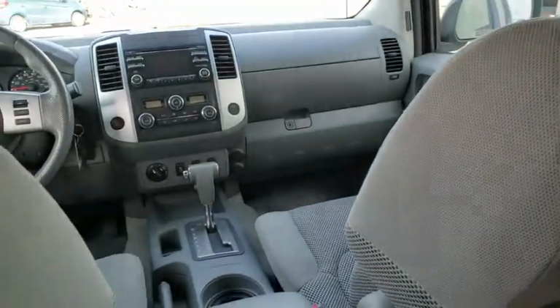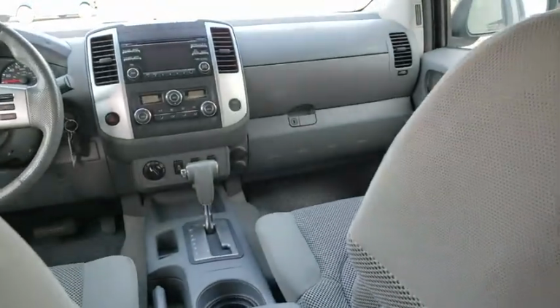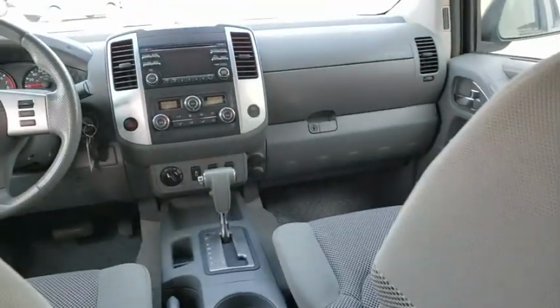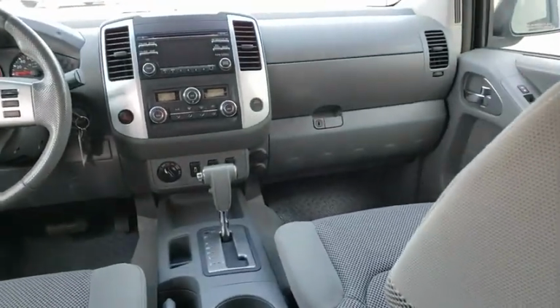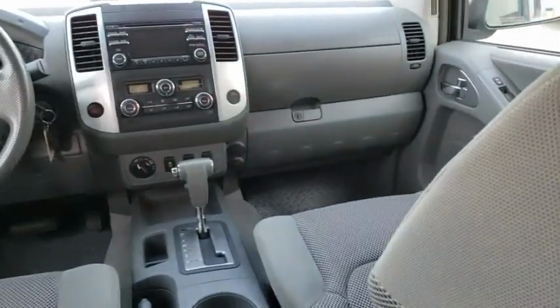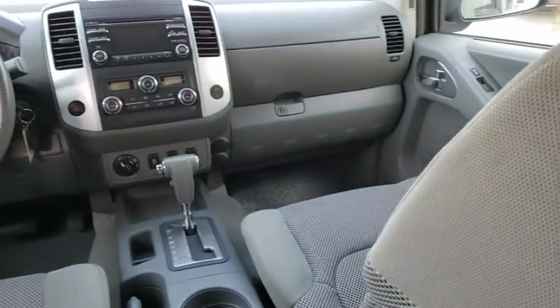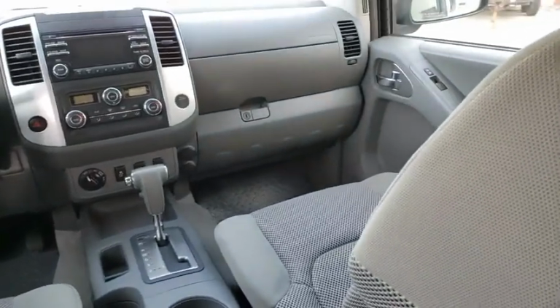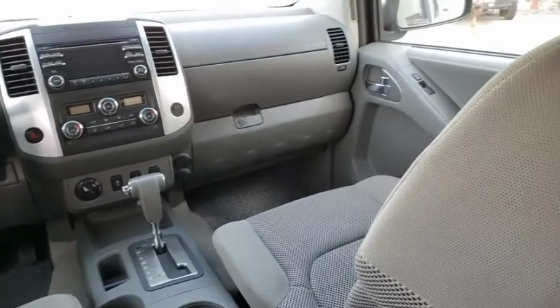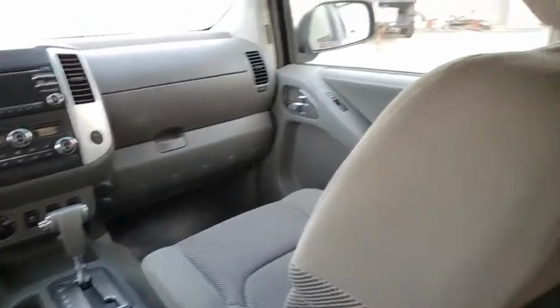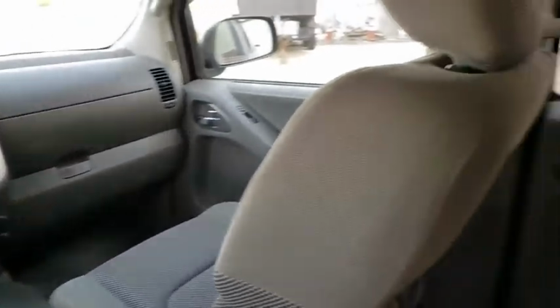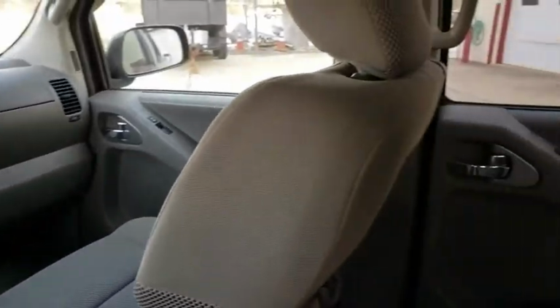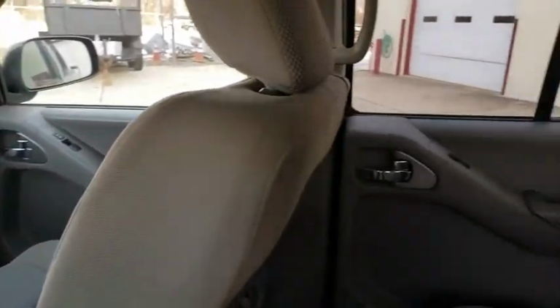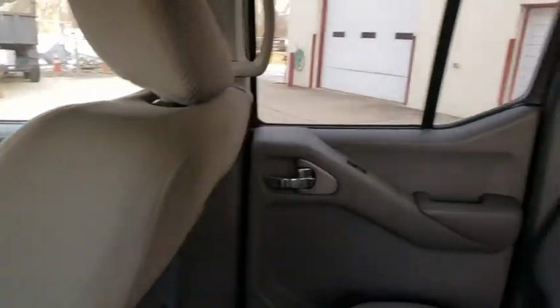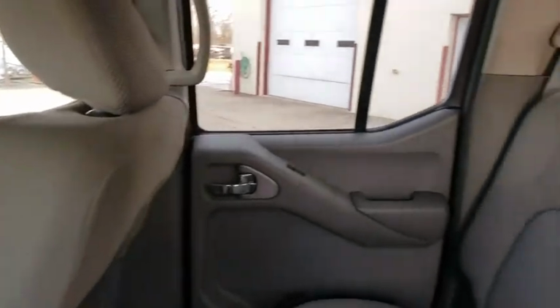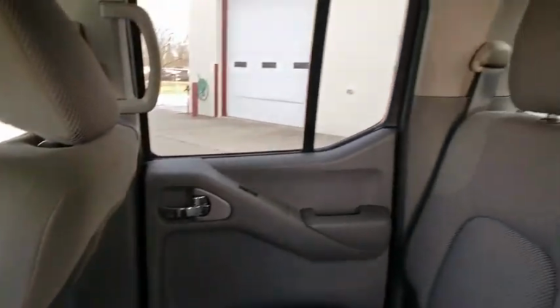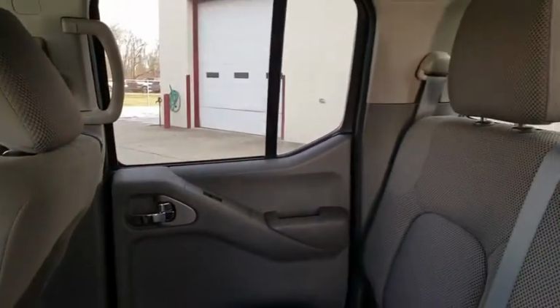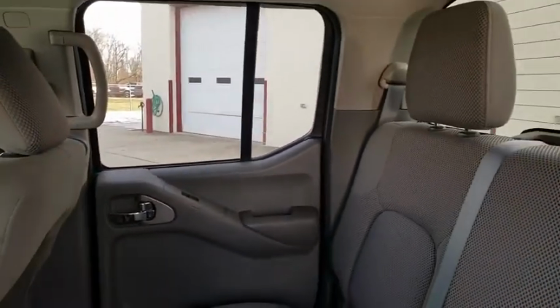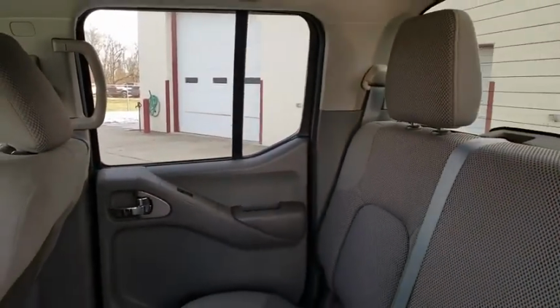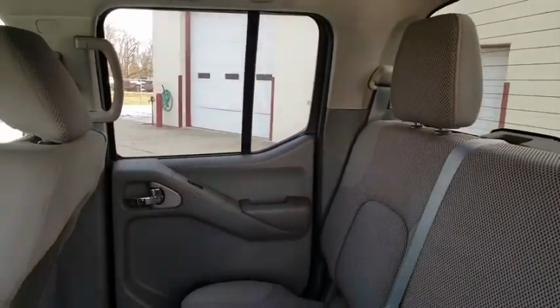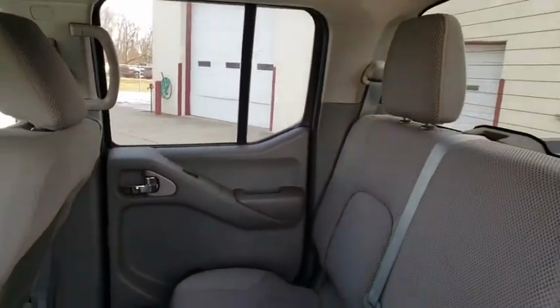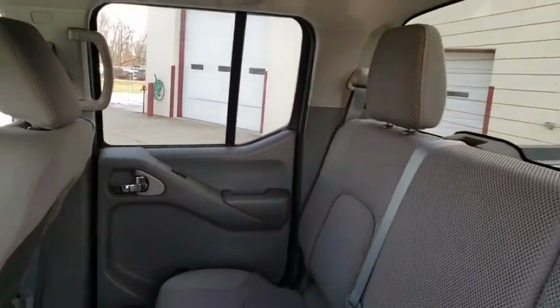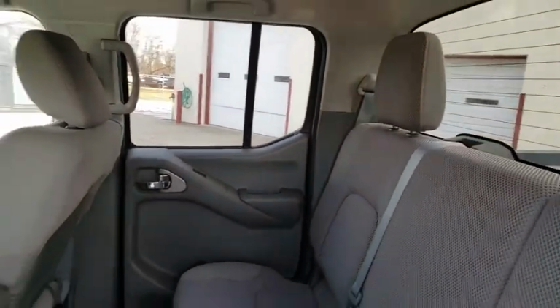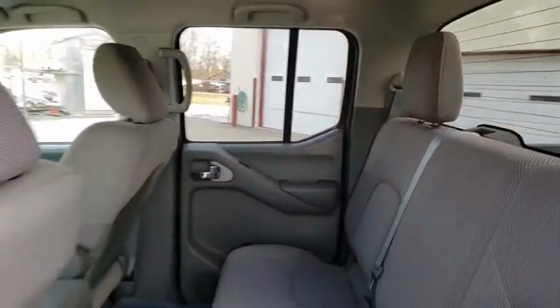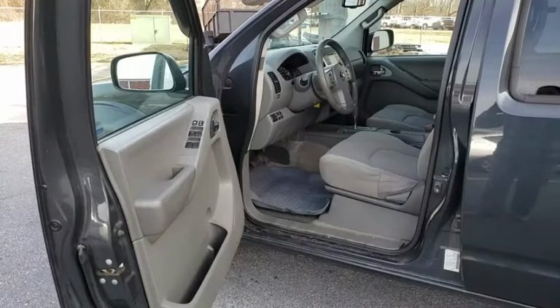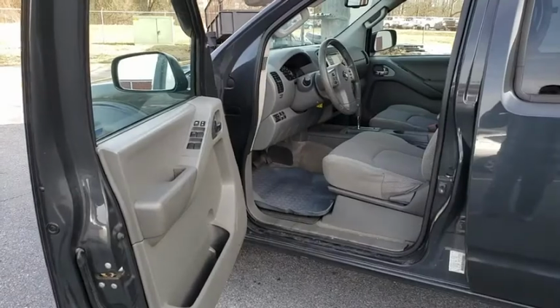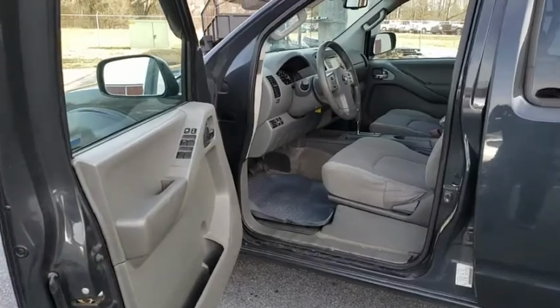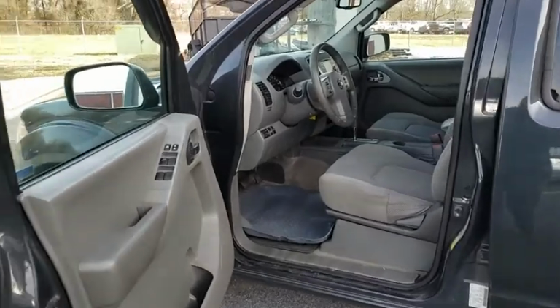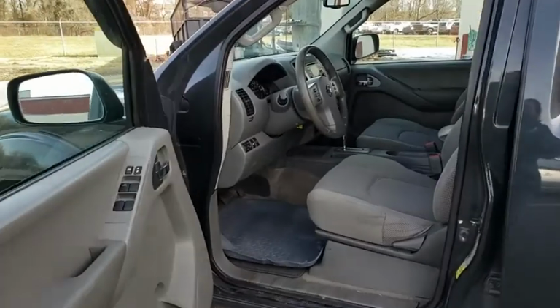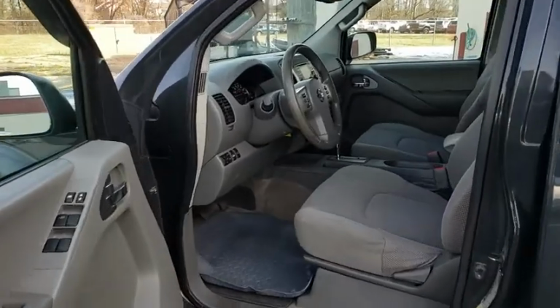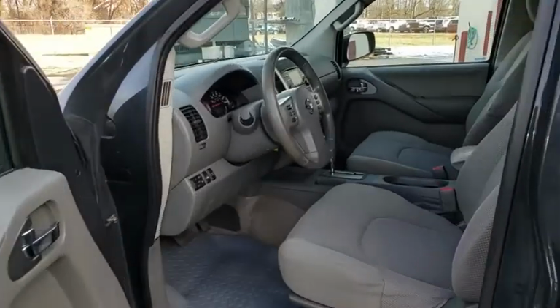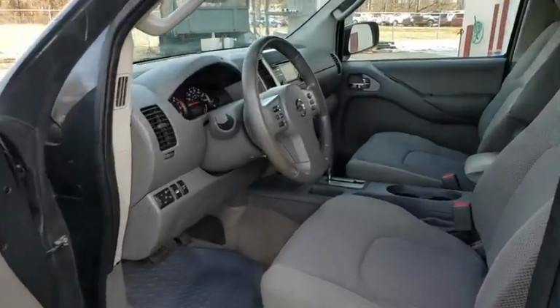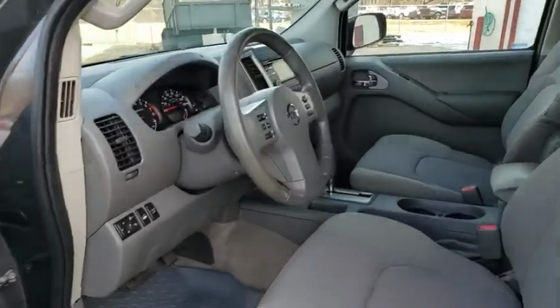CD player, rear window defroster, power windows, AM/FM CD player with six speakers, remote keyless entry, tachometer, overhead console, and panic alarm.